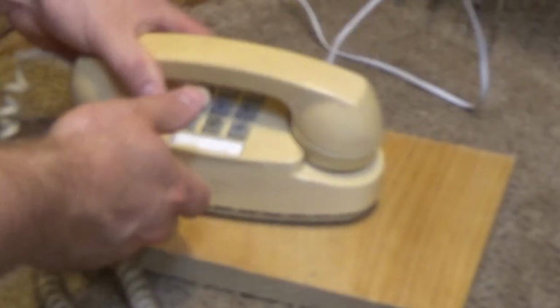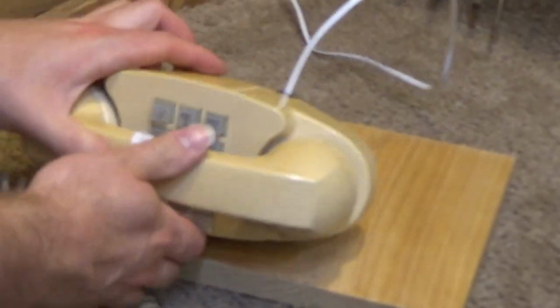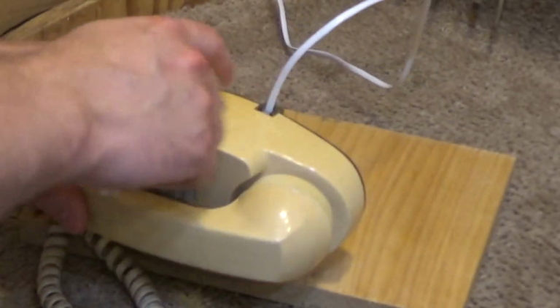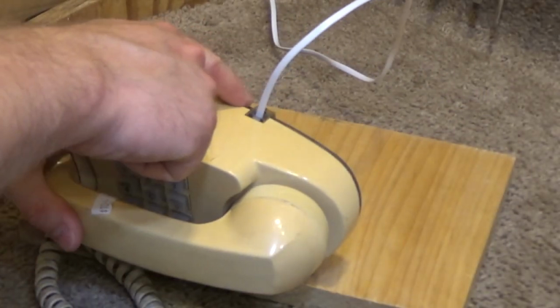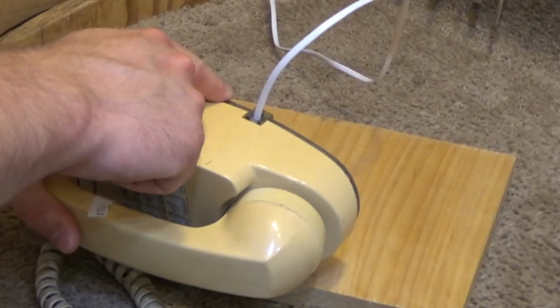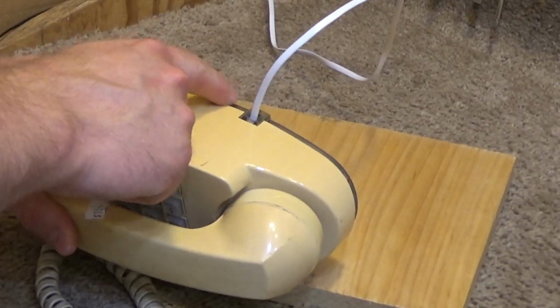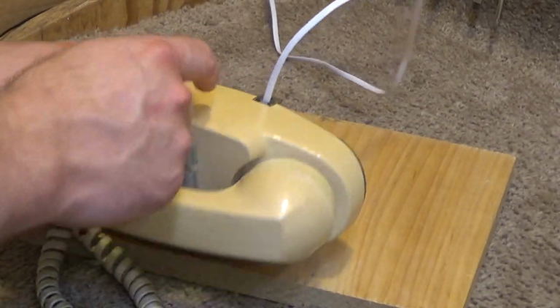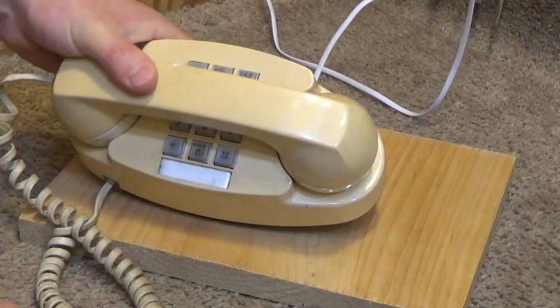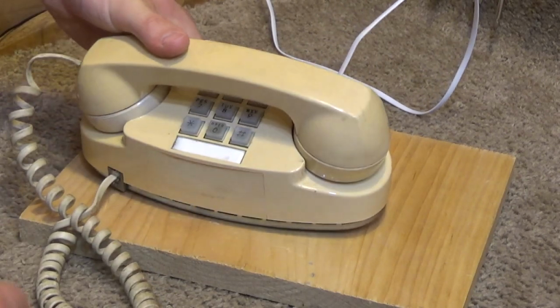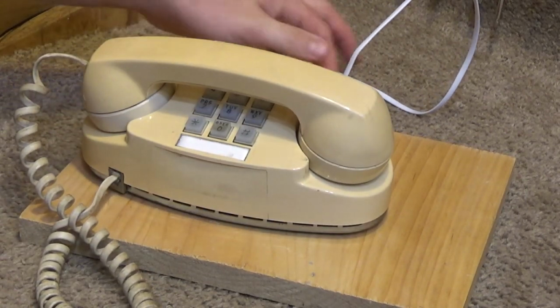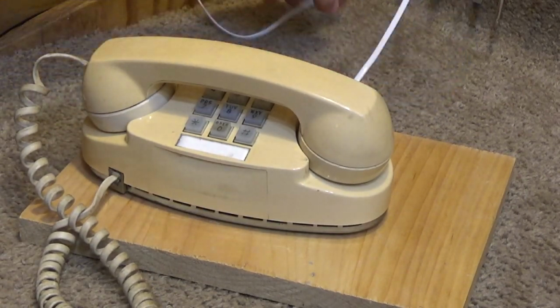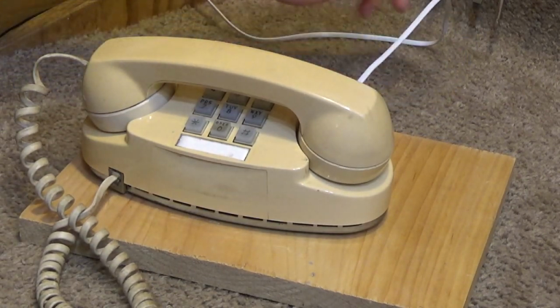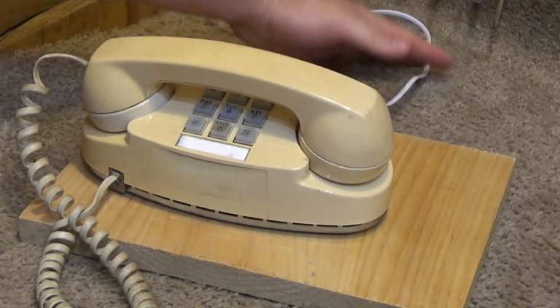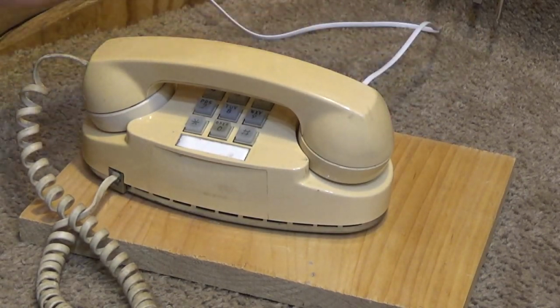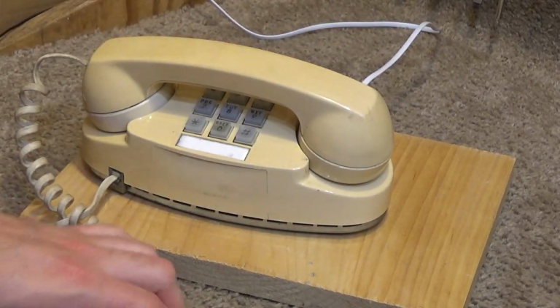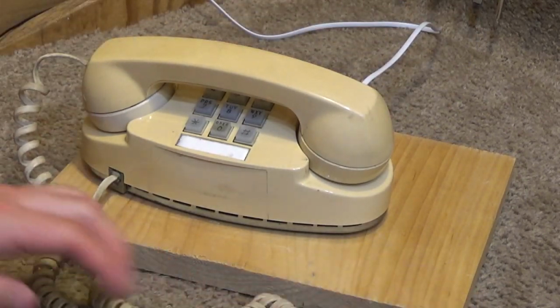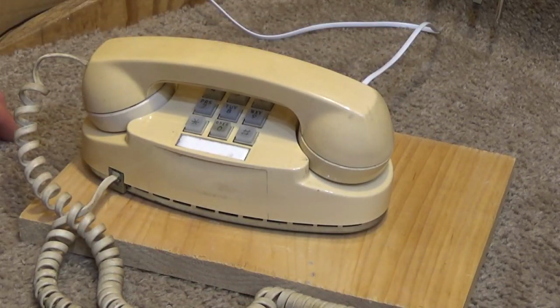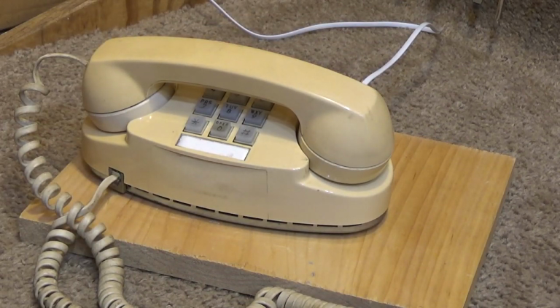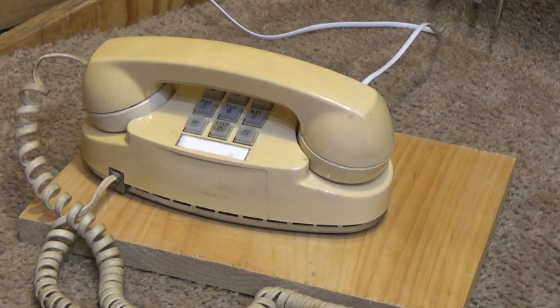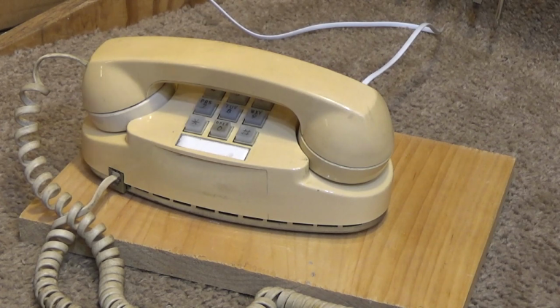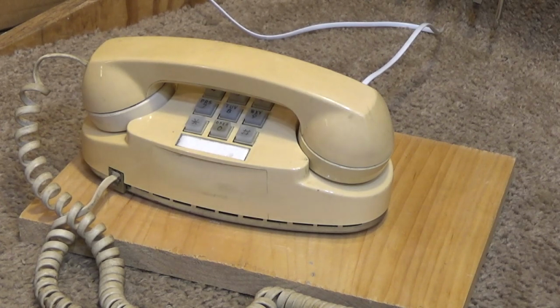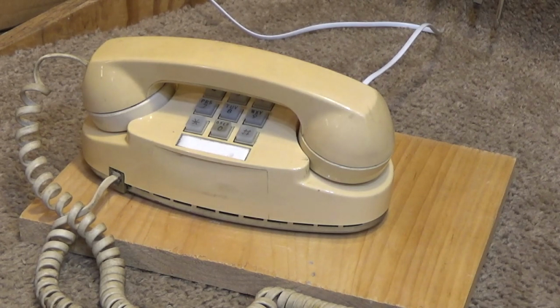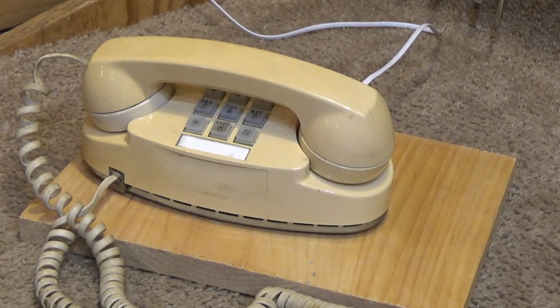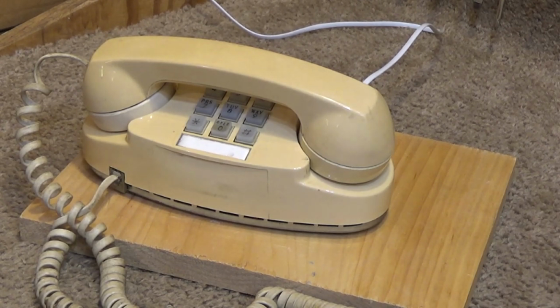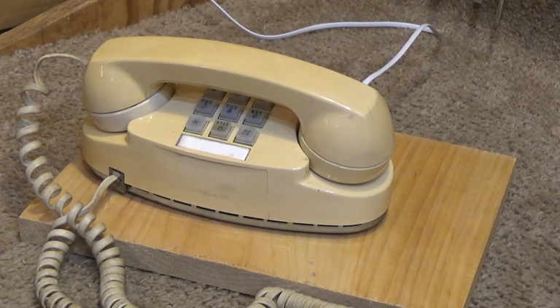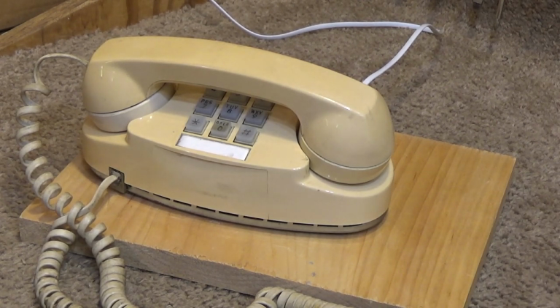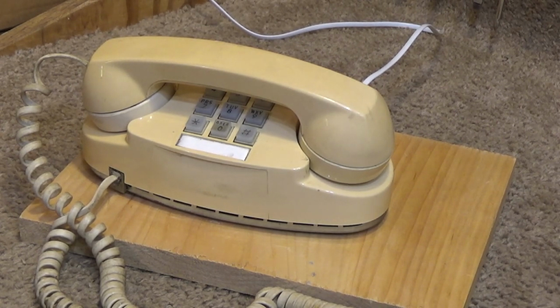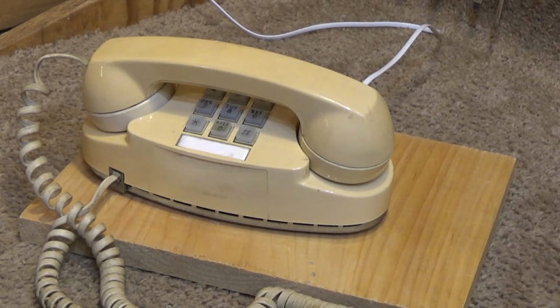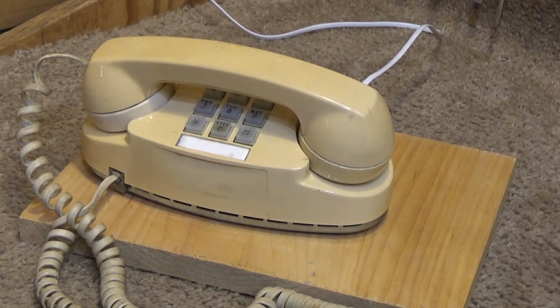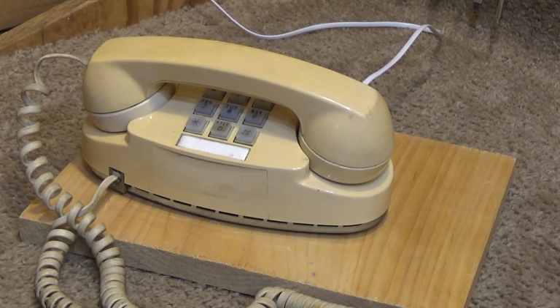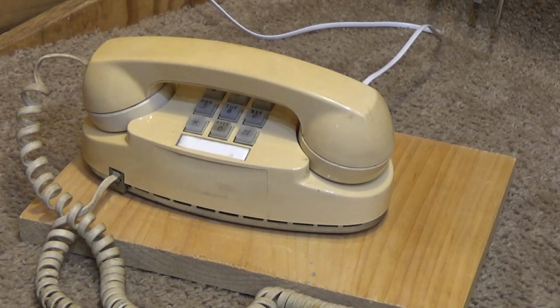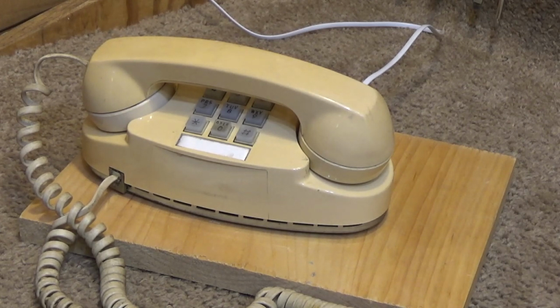I wonder if this is a switch for the light, because it doesn't seem to have any effect on the volume. We'll have to investigate a little further. These phones, while I certainly like them, they're a bit older than my area of expertise.